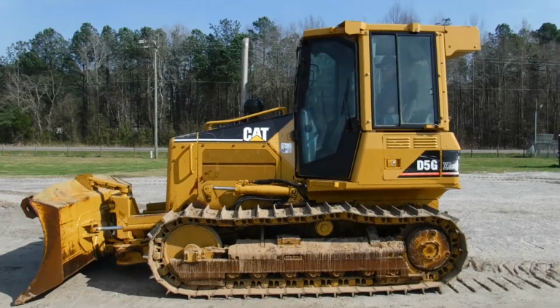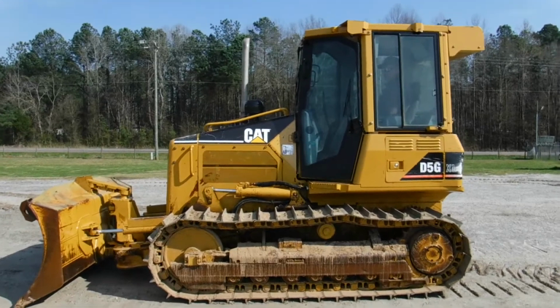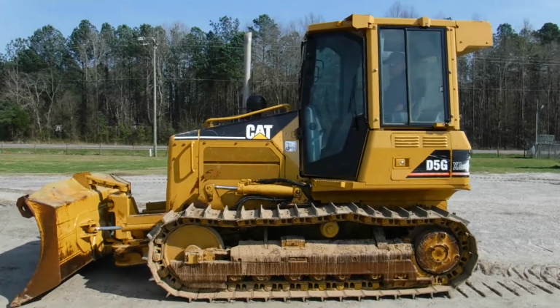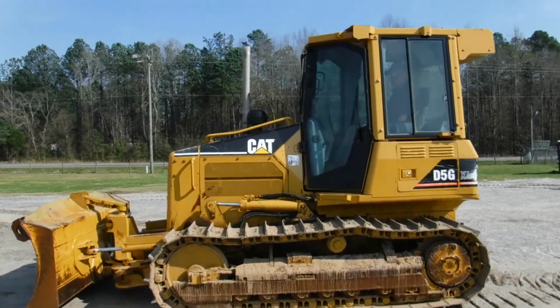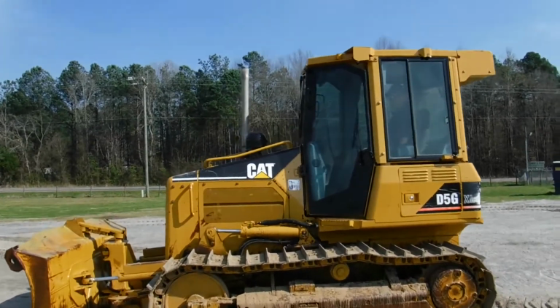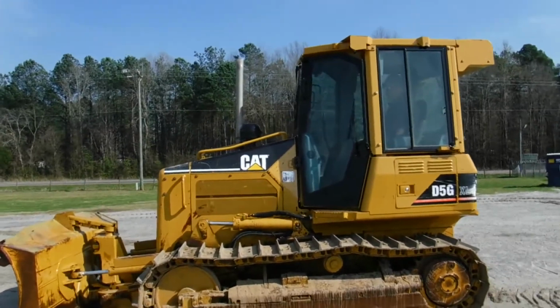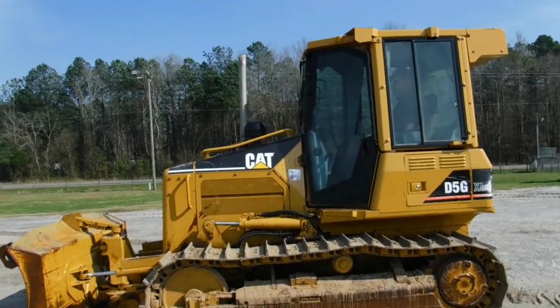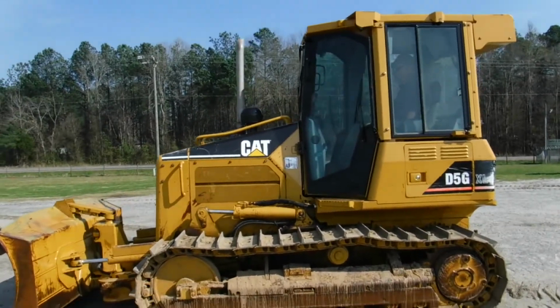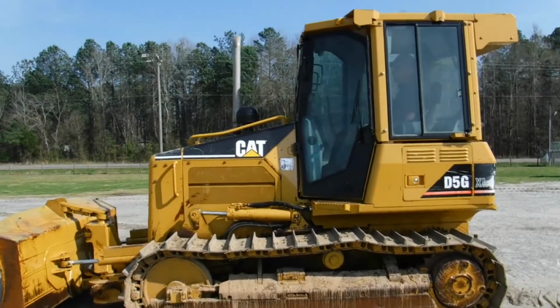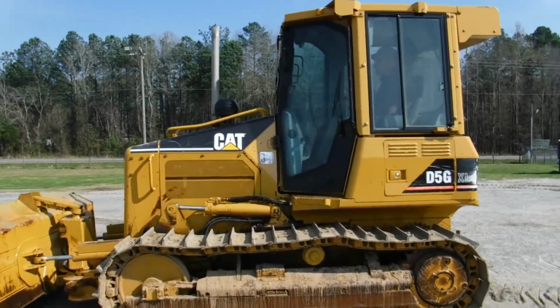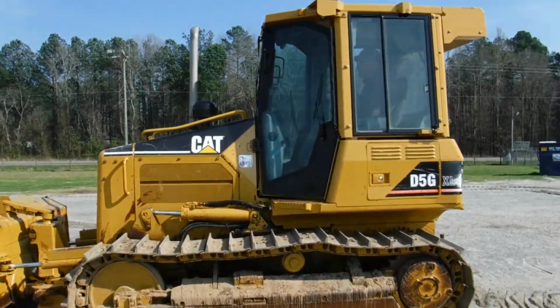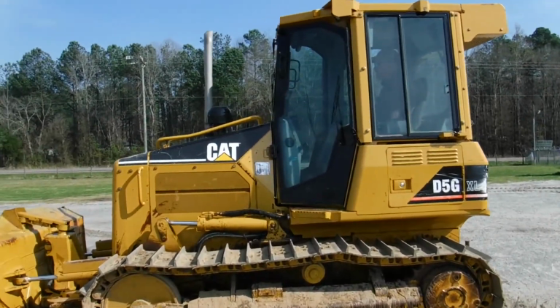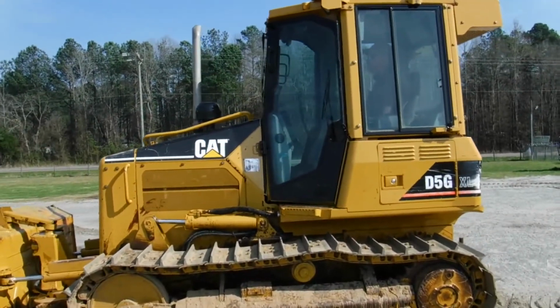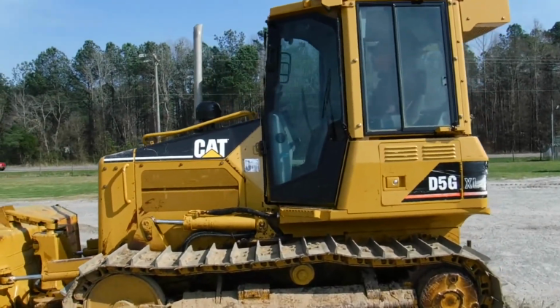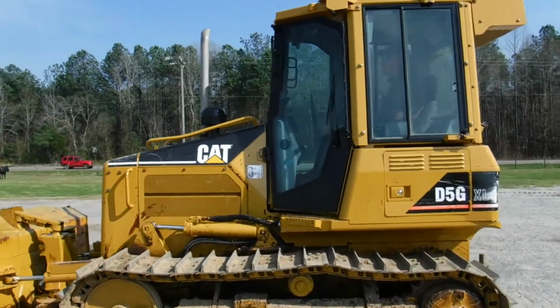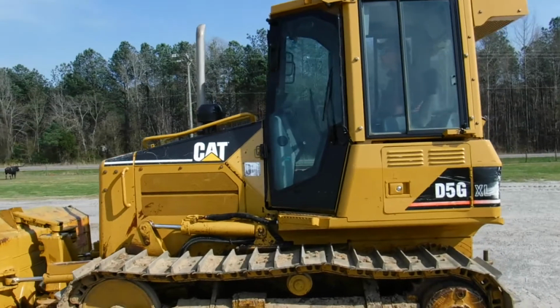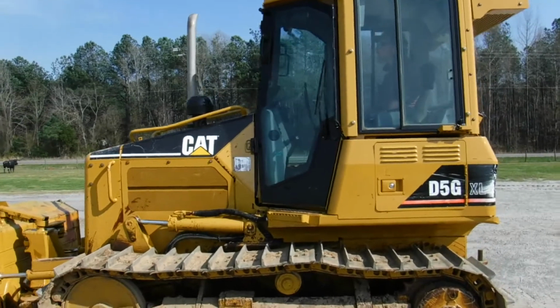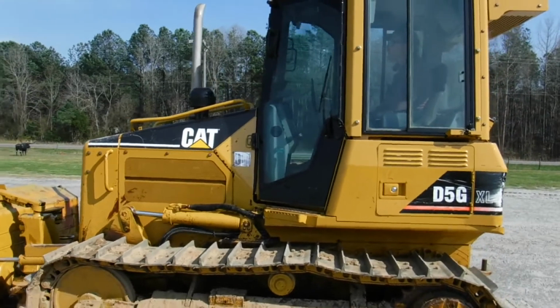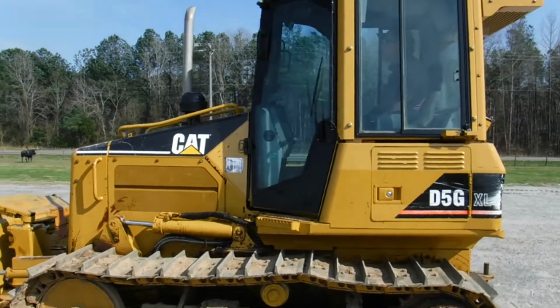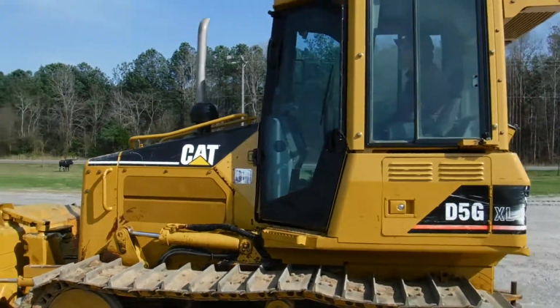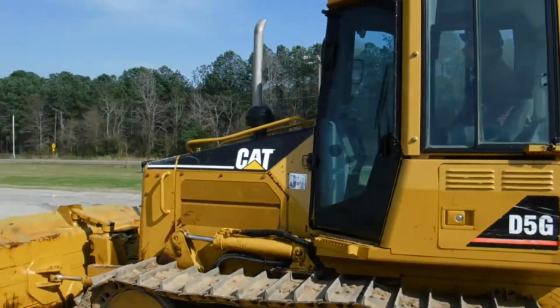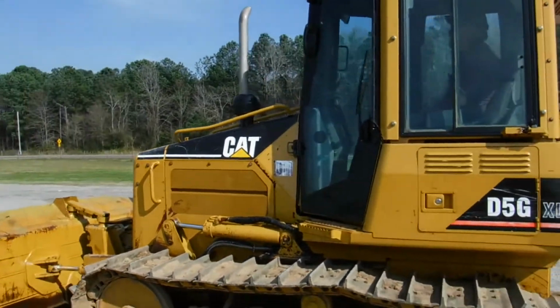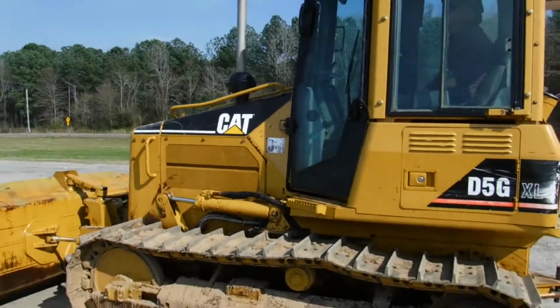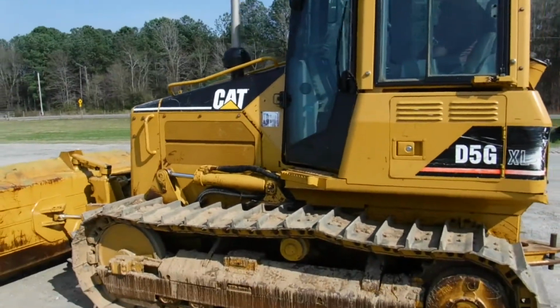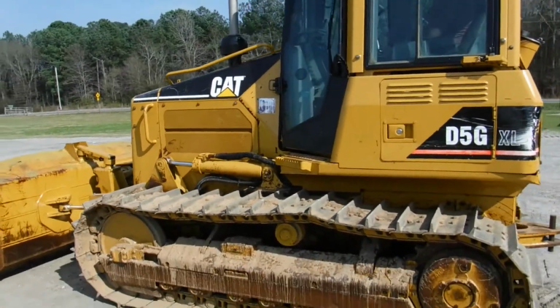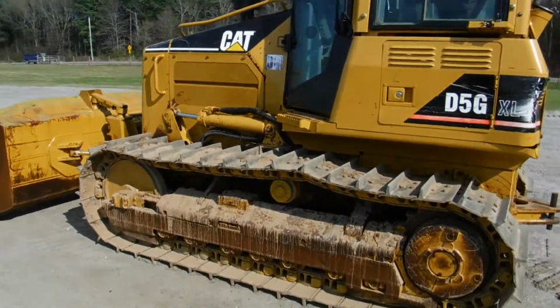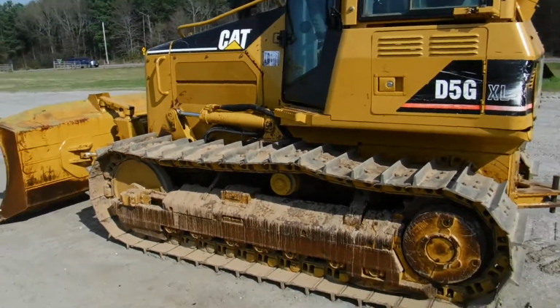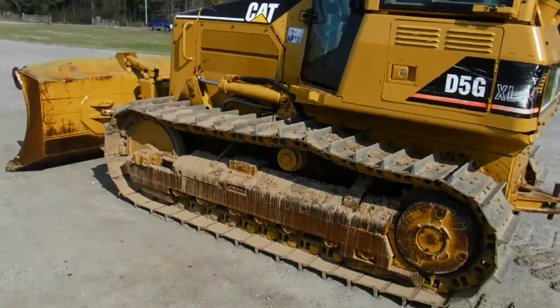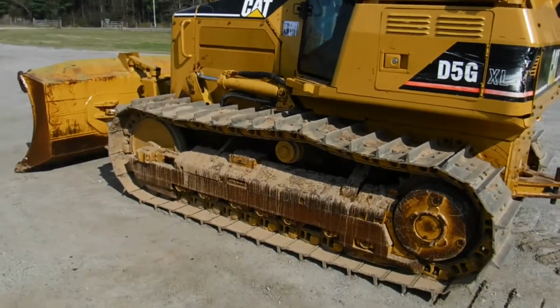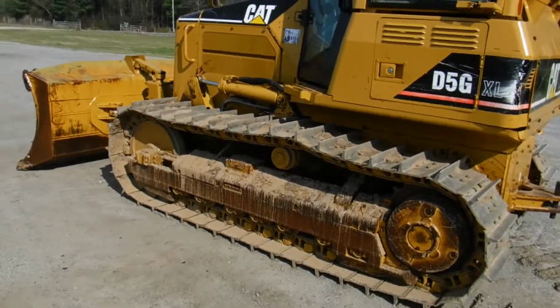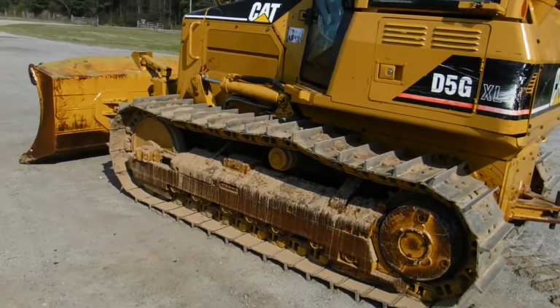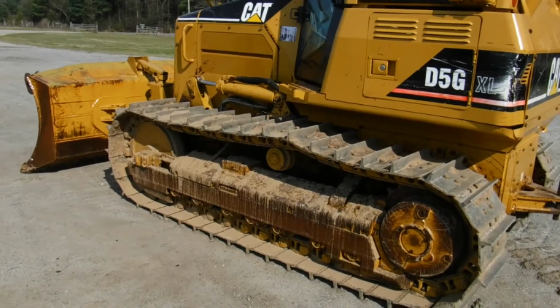Ladies and gentlemen, we've got a CAT D5G here. Enclosed cab, AC, setting on a brand new undercarriage.